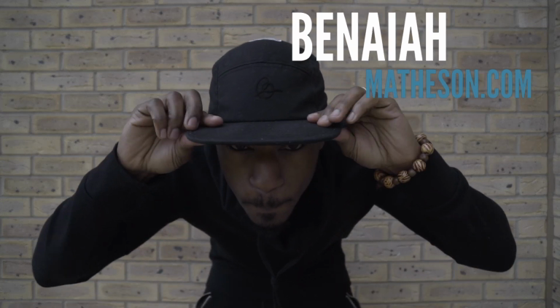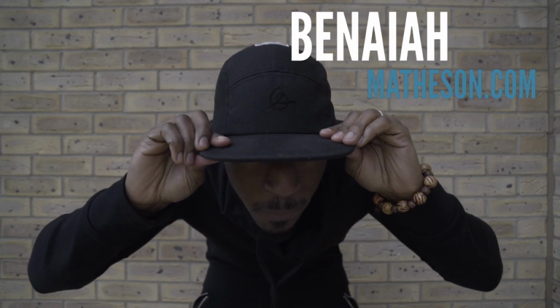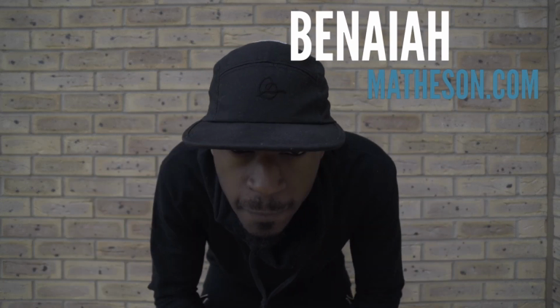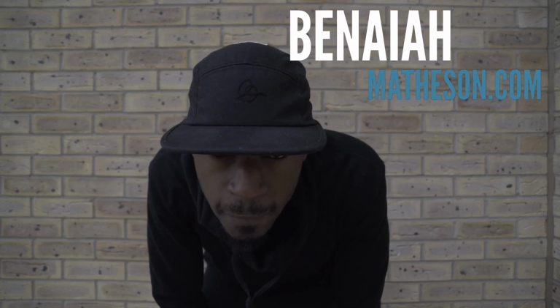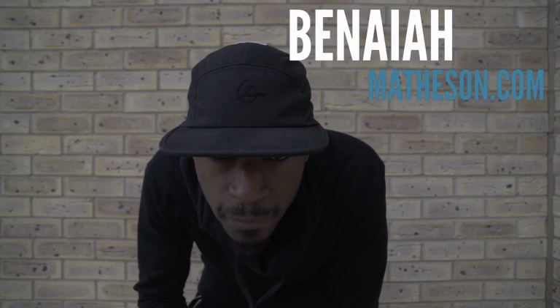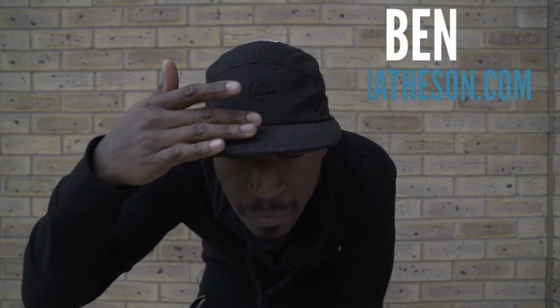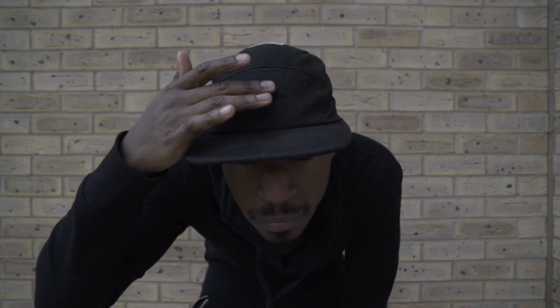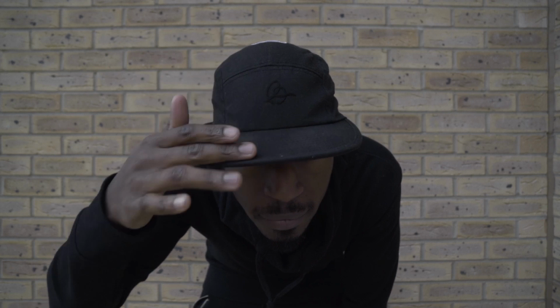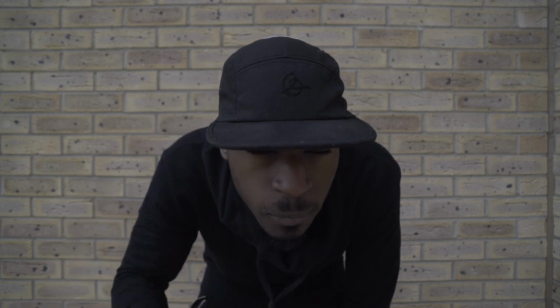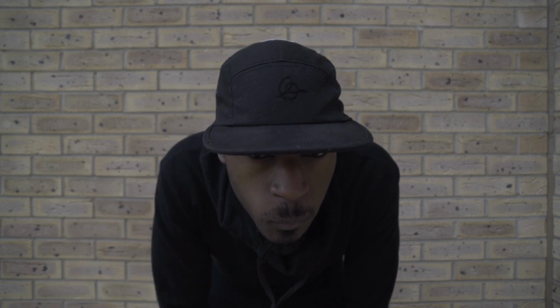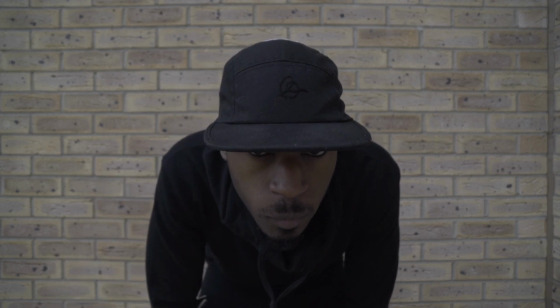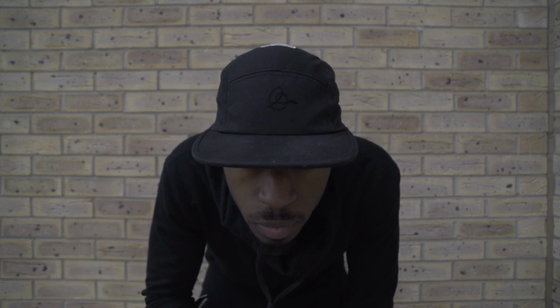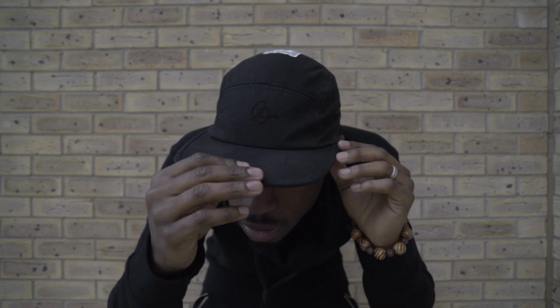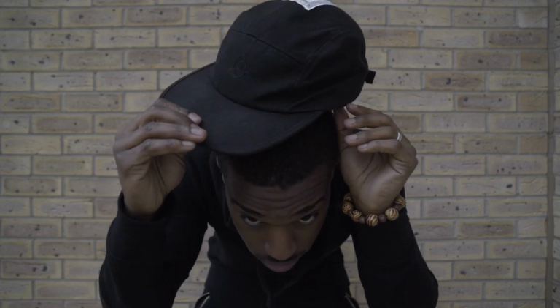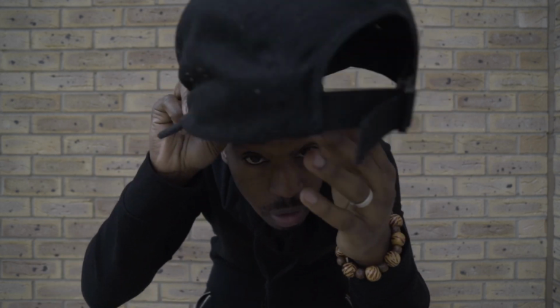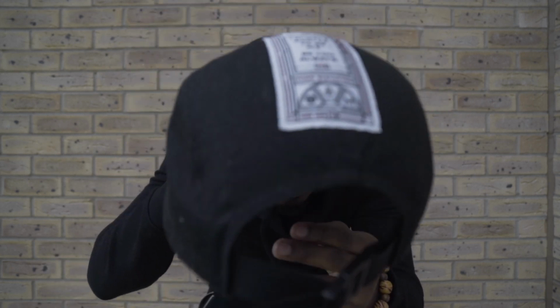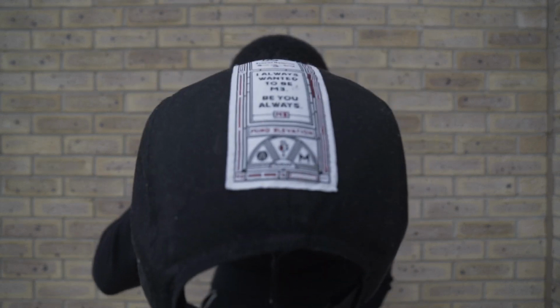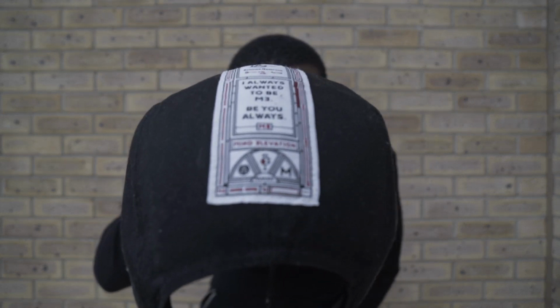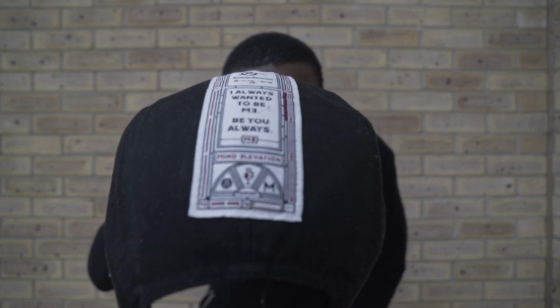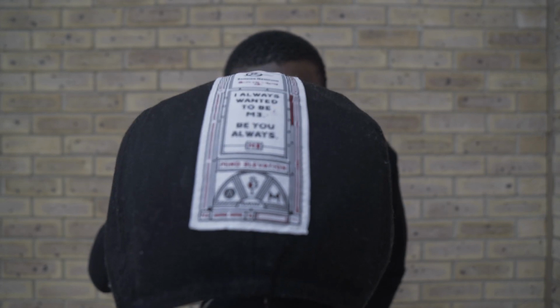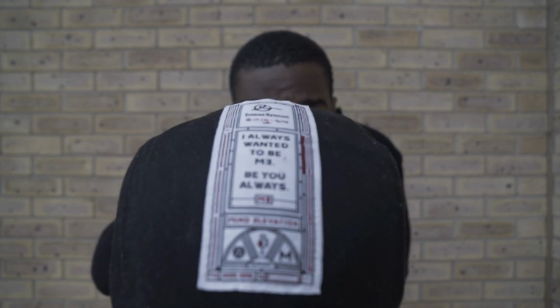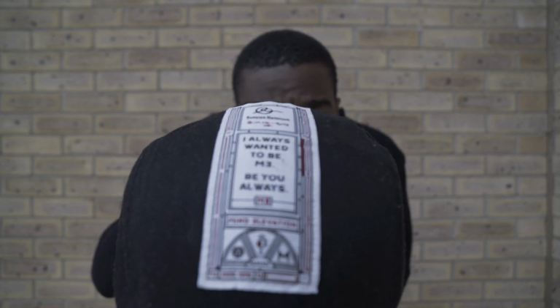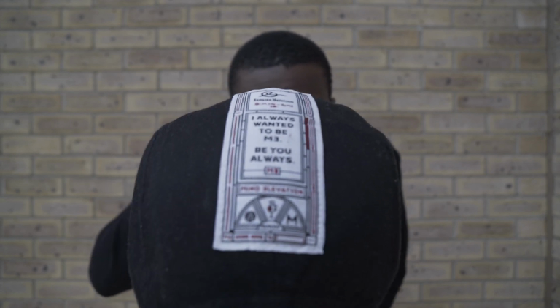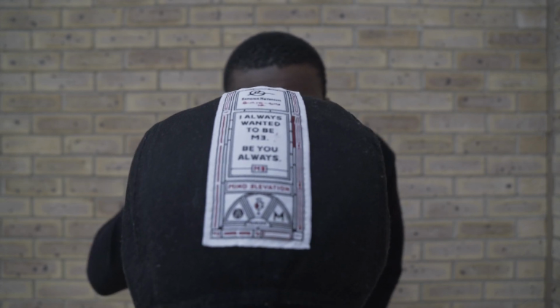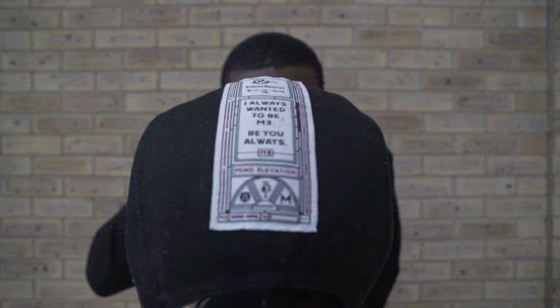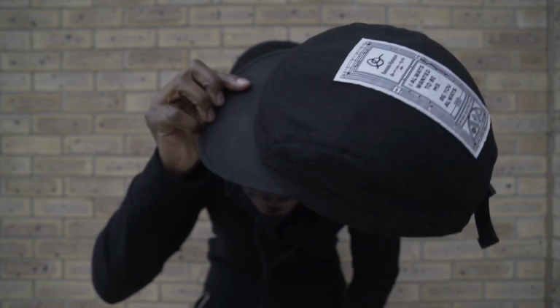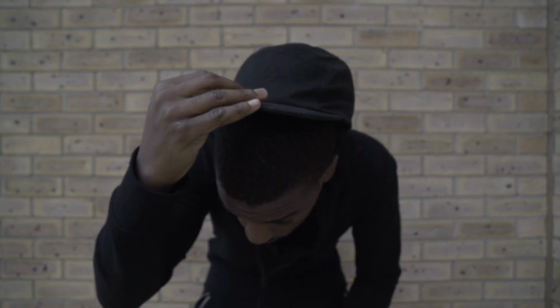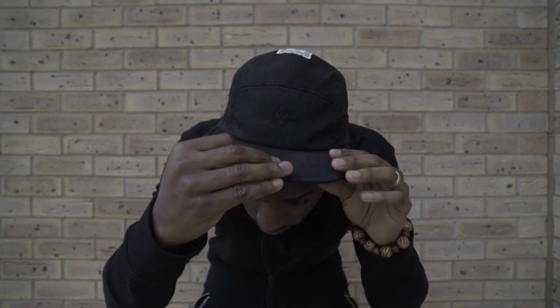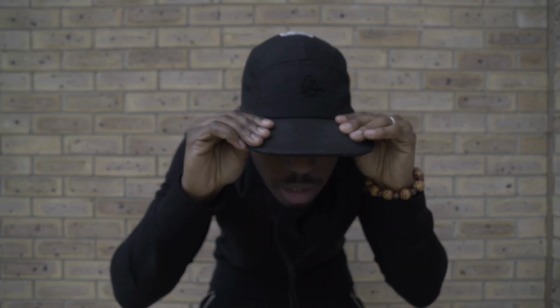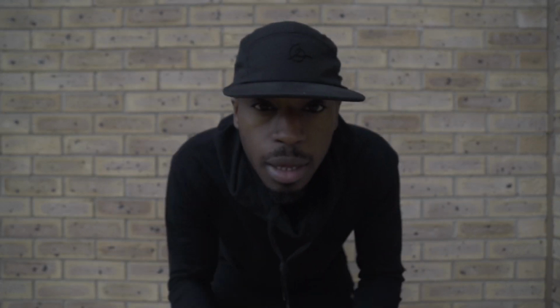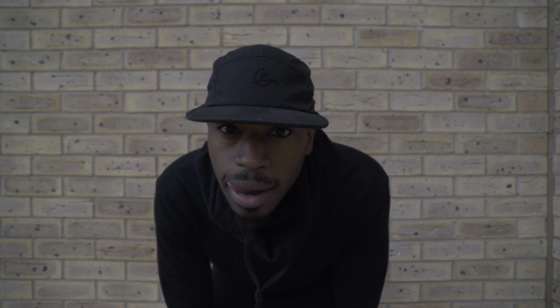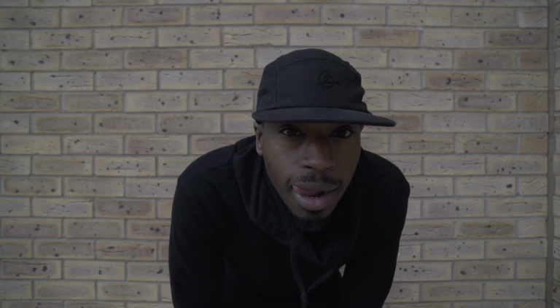Next up we have a snapback from Benaiah Mason. You've got the signature logo at the front and on the back you have a little statement that says 'I've always wanted to be me, be you always' — which is a great encouragement and something to take around with you all the time.